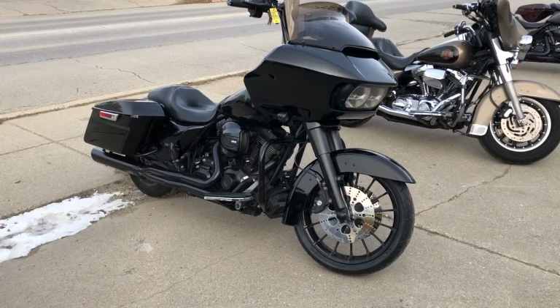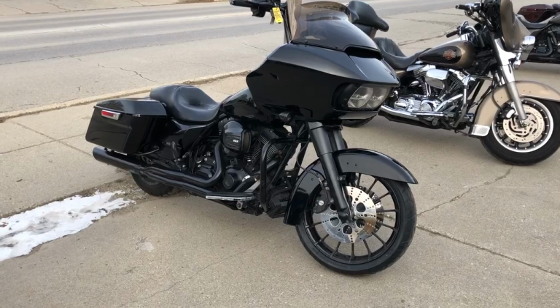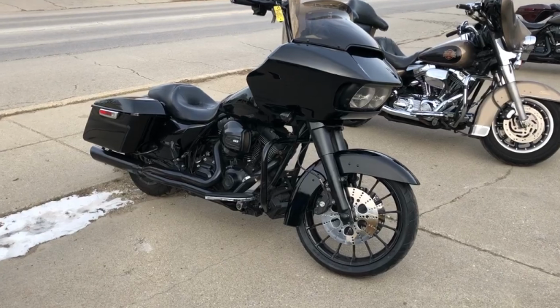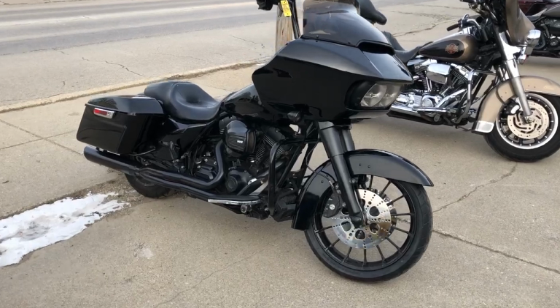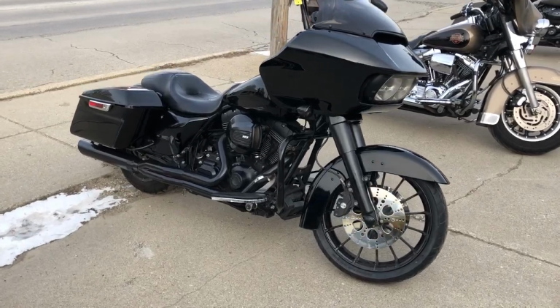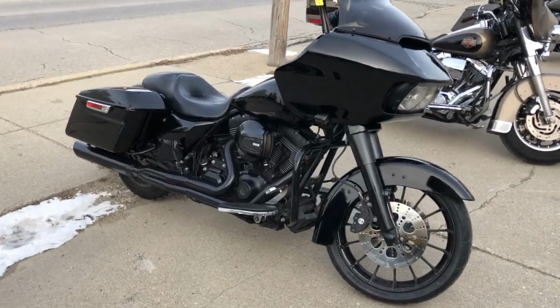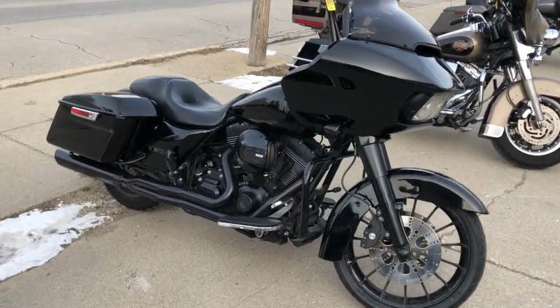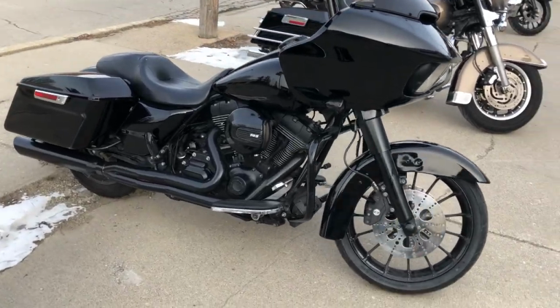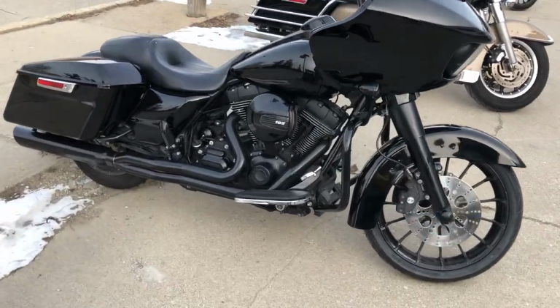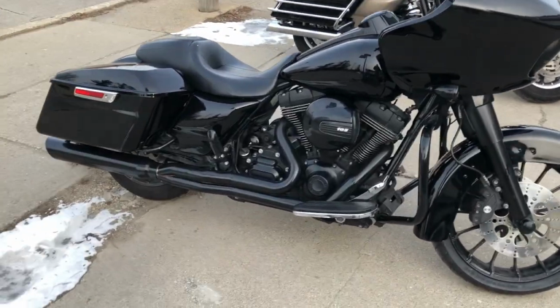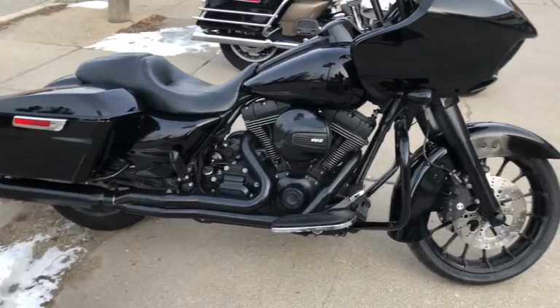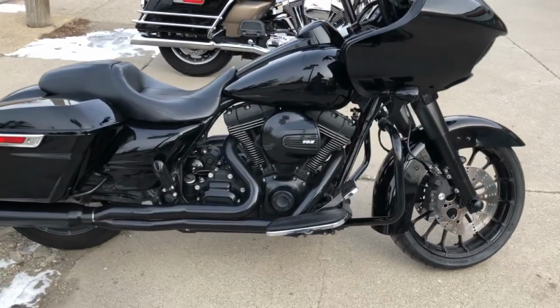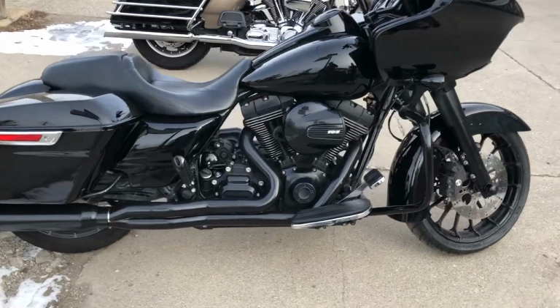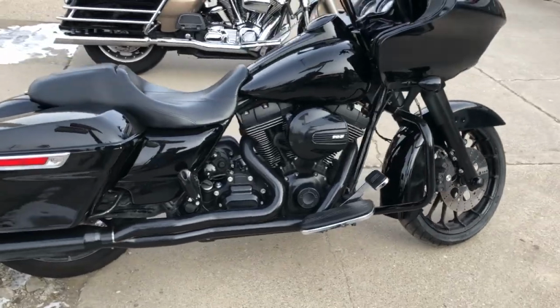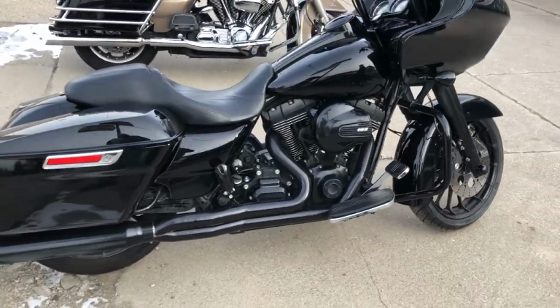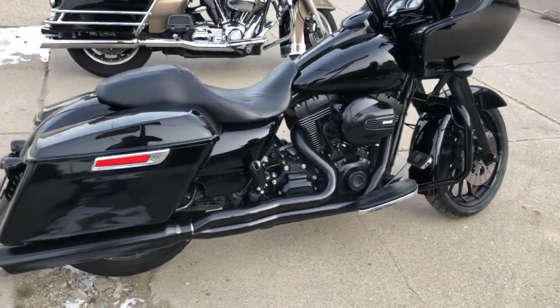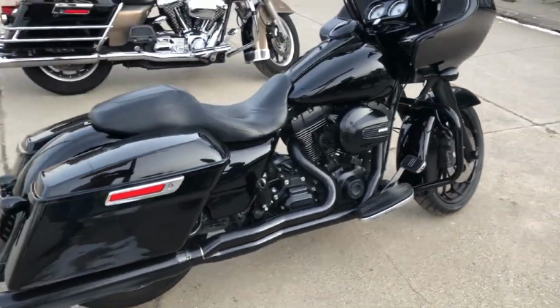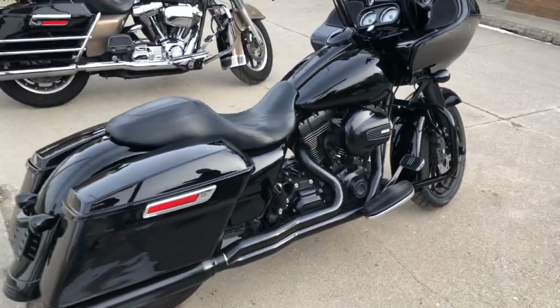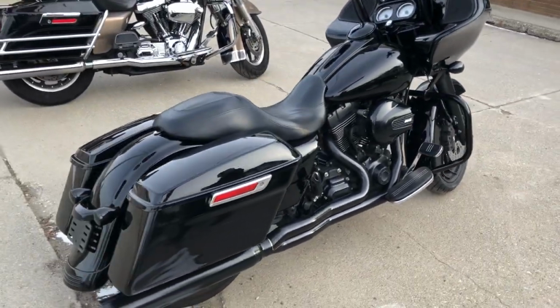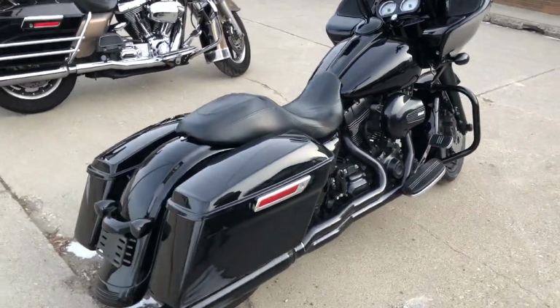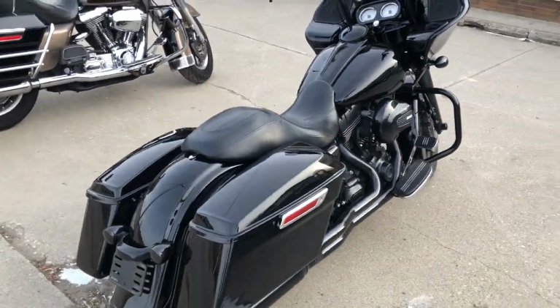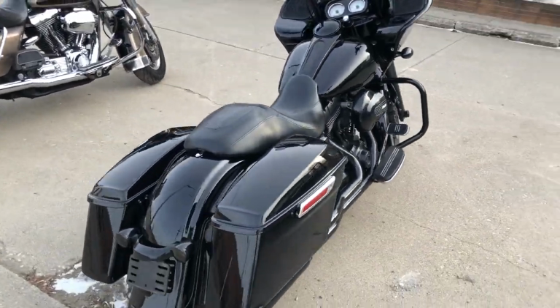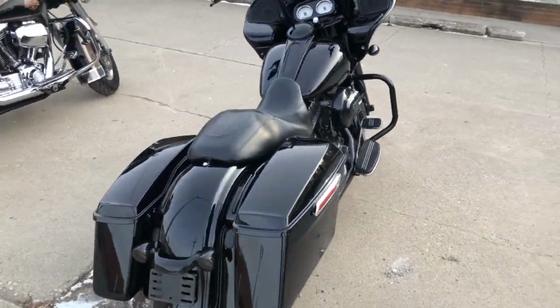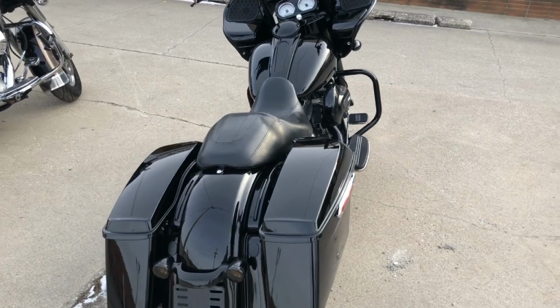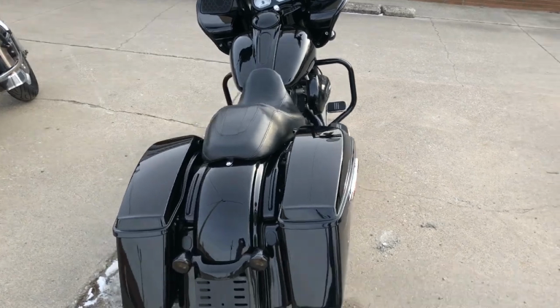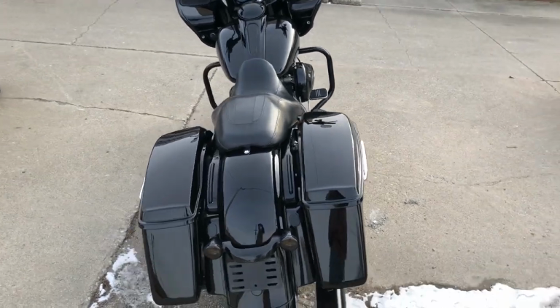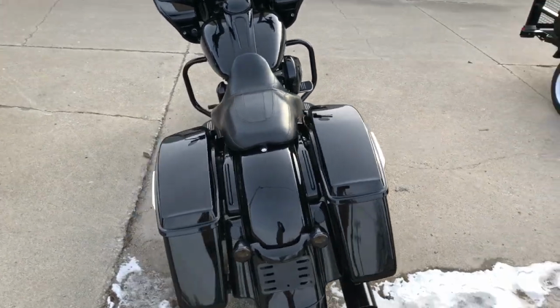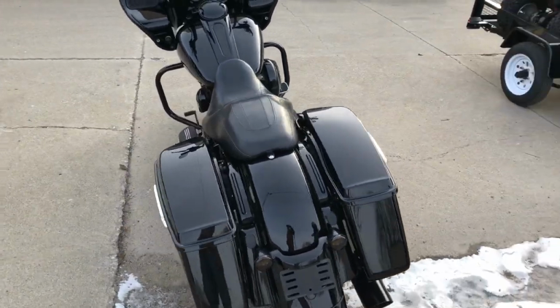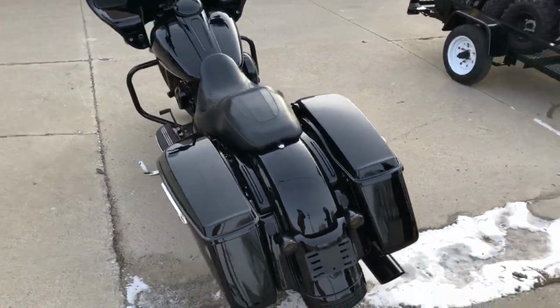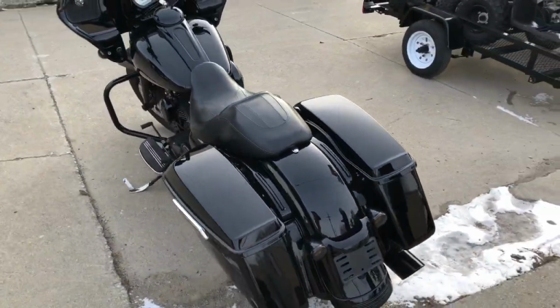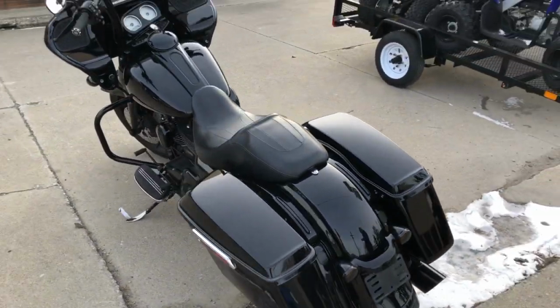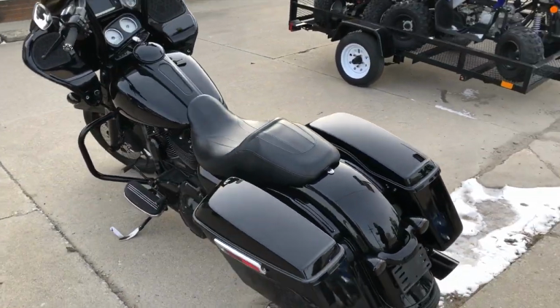Hey guys, it's GoogleCommerce Sports.com here with a used Road Glide Special for sale — all blacked out. Black wheels, black front end, blackout motor, oversized LED screen with navigation, and much more.